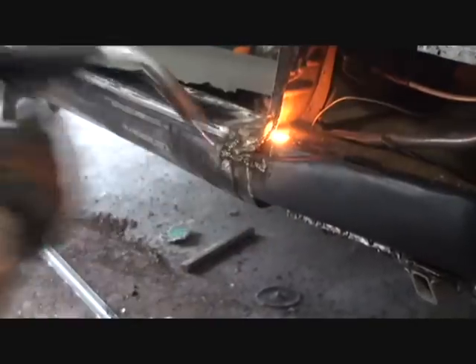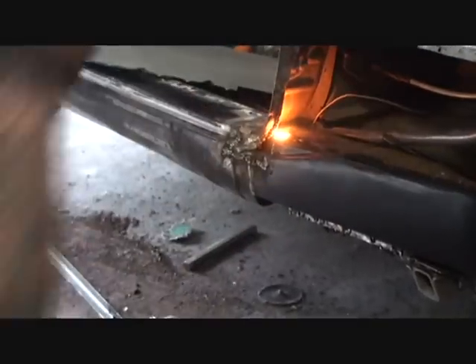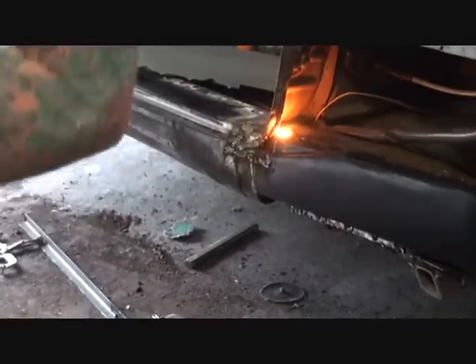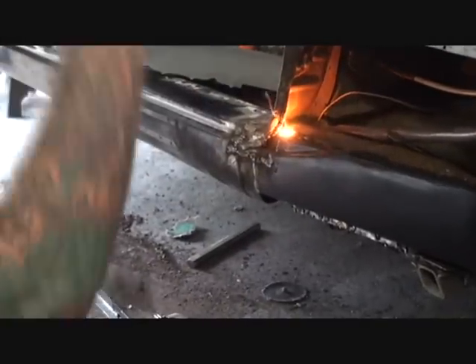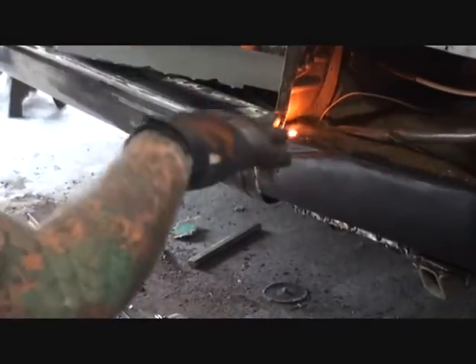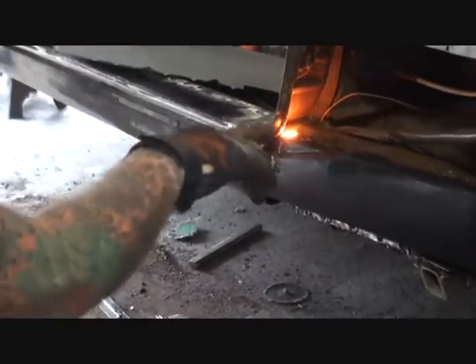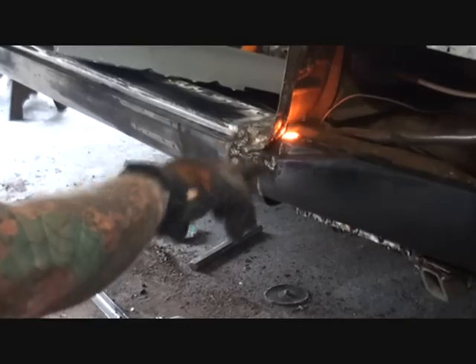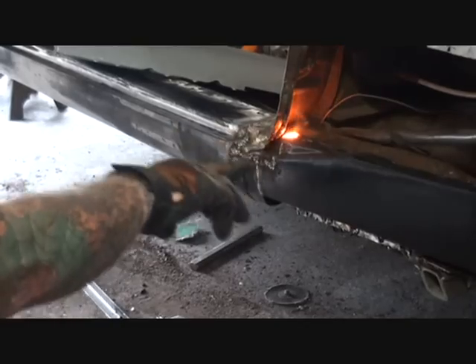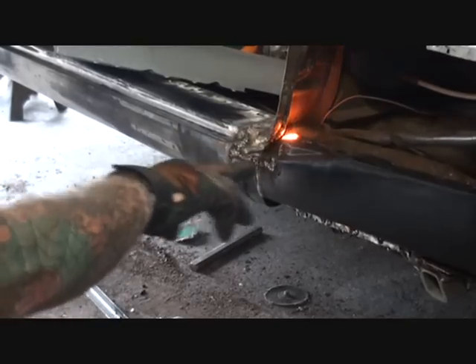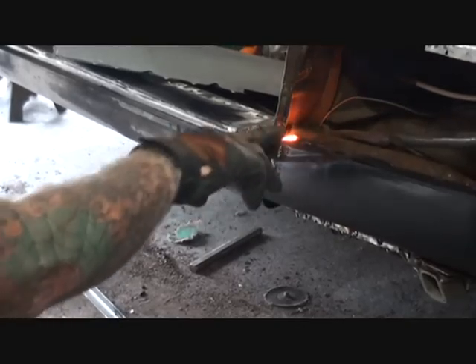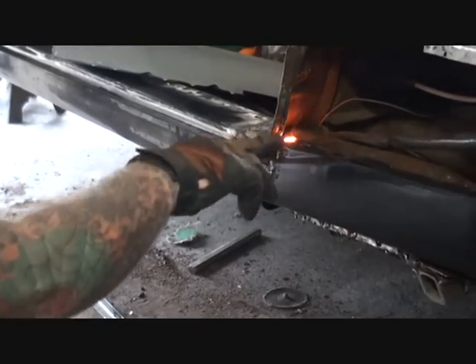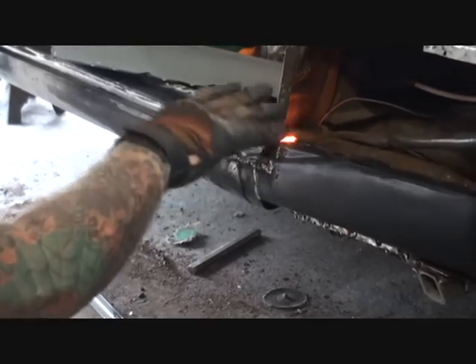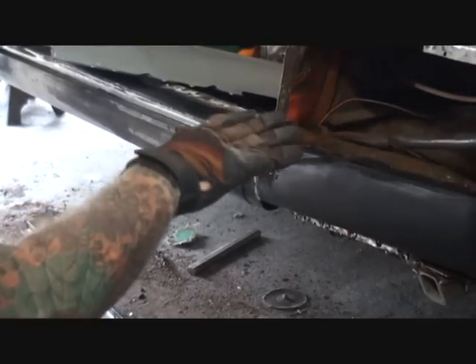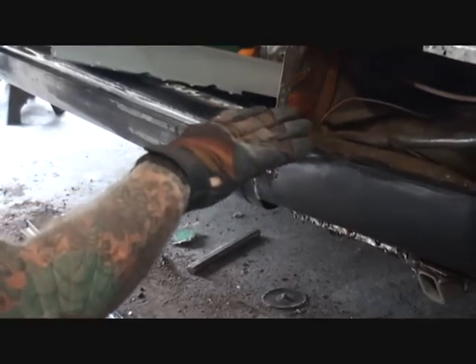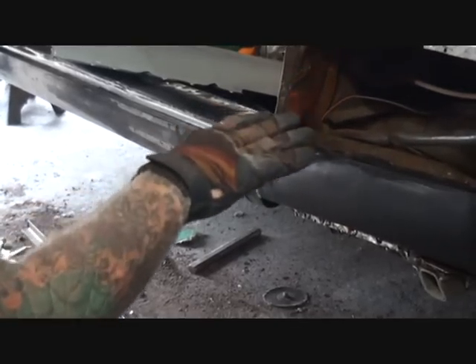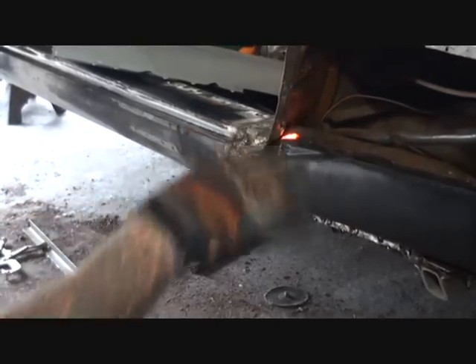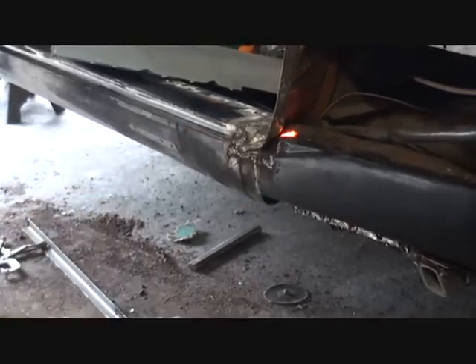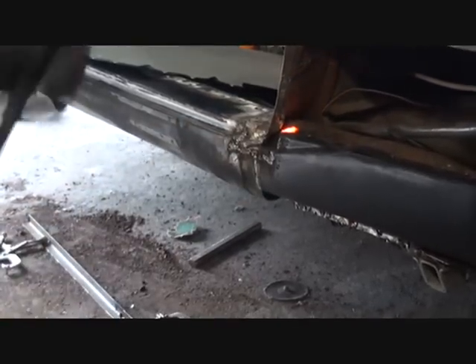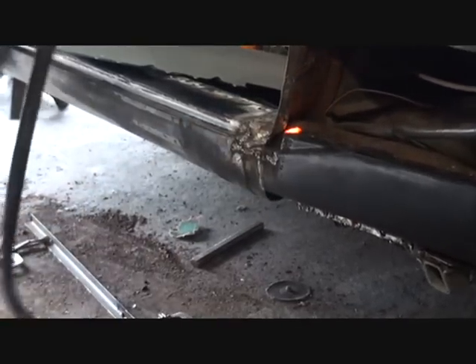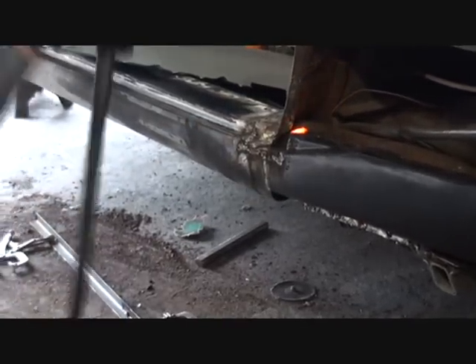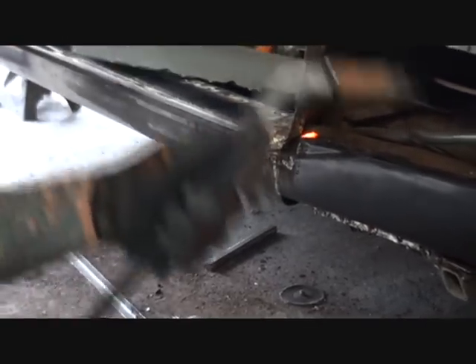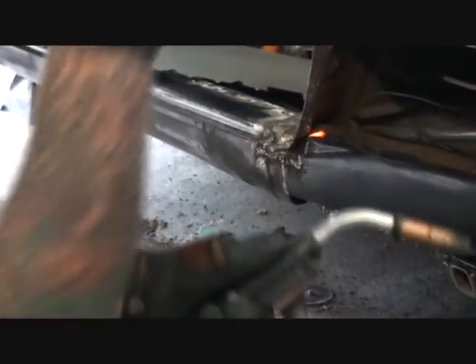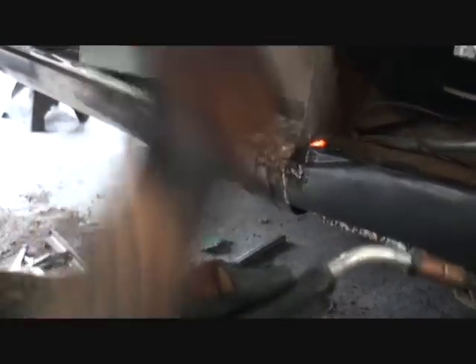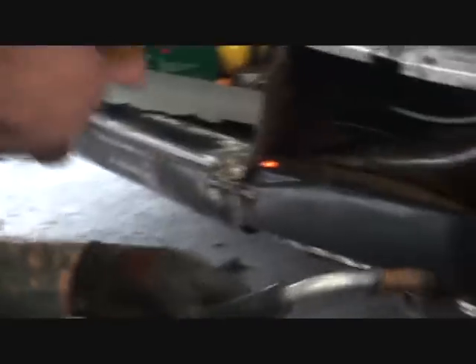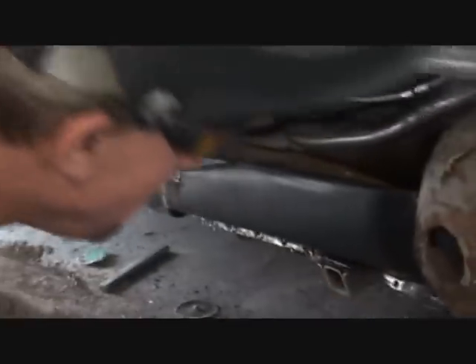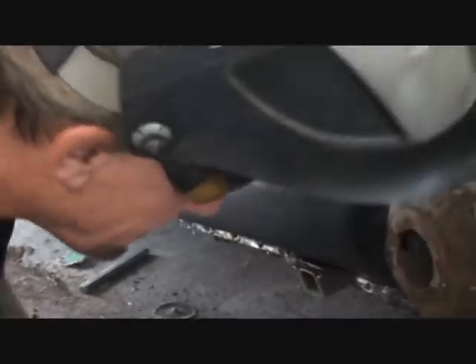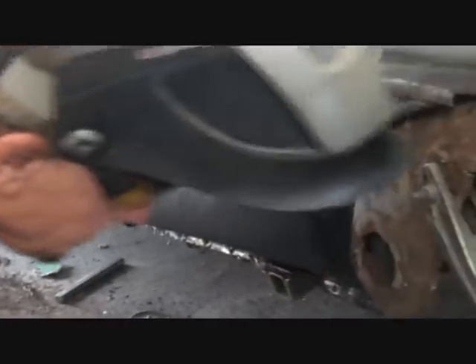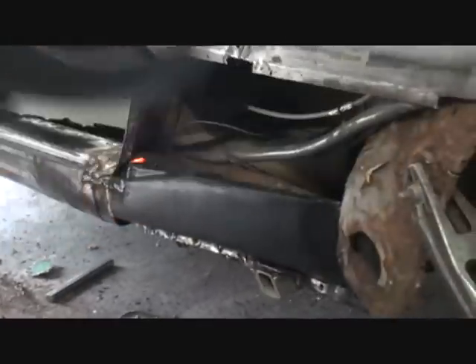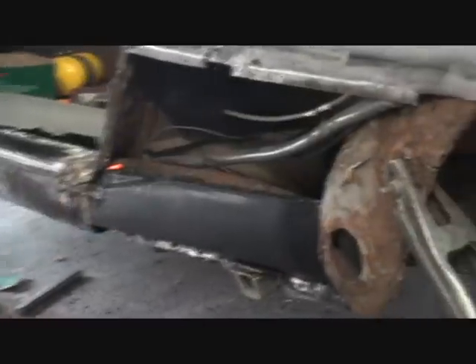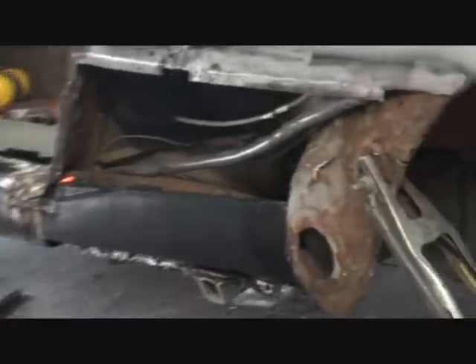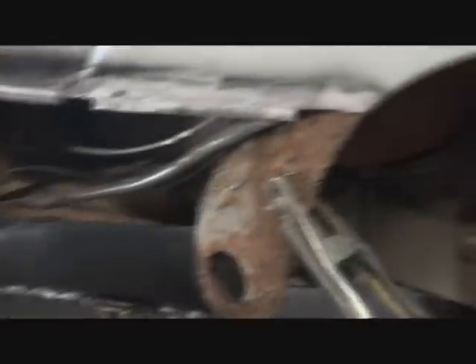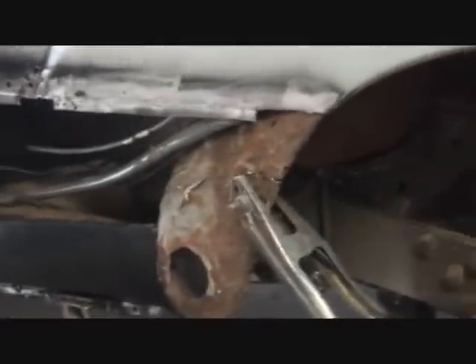Now we know that's welded down all the way around that corner and it's going to look really nice. I'm going to go ahead and spot weld the rest of these down here.